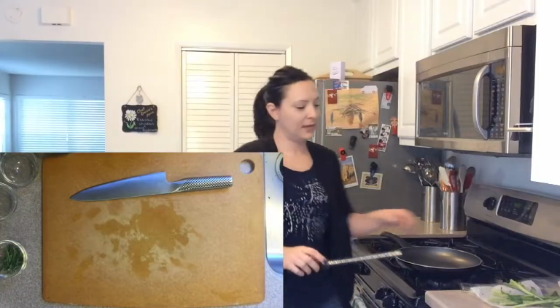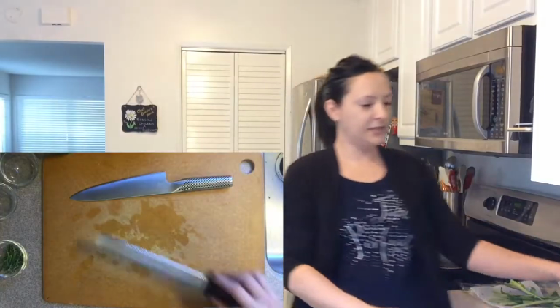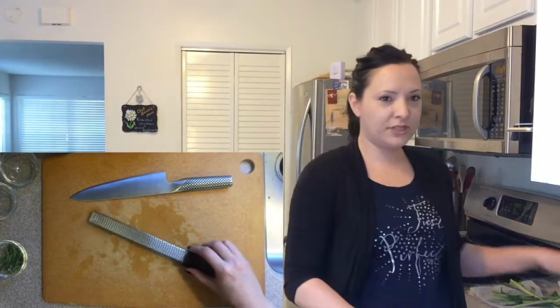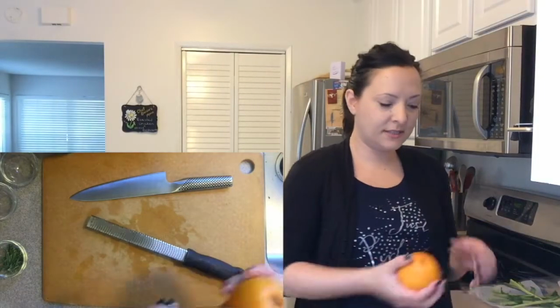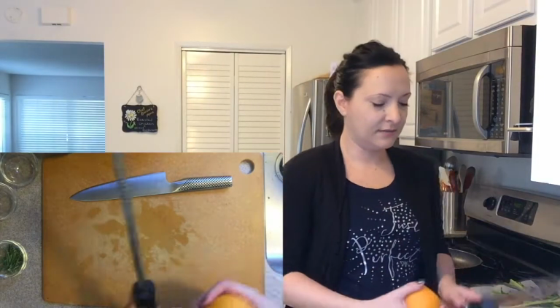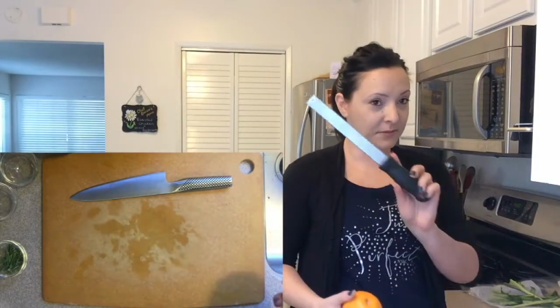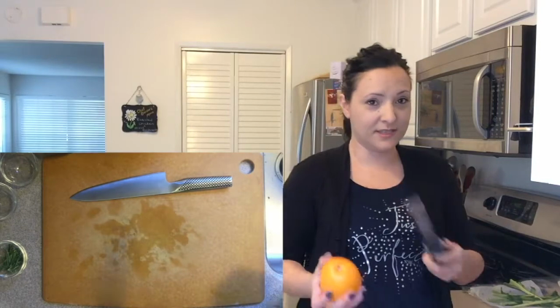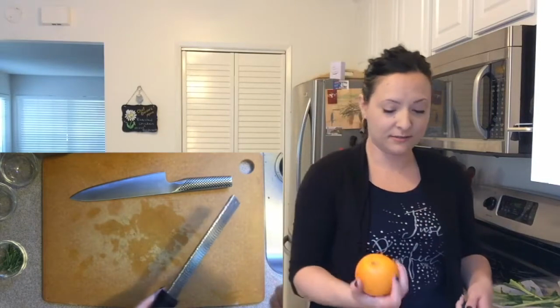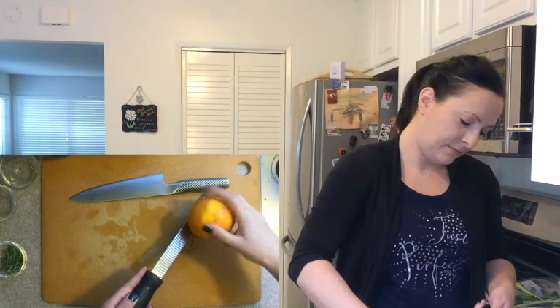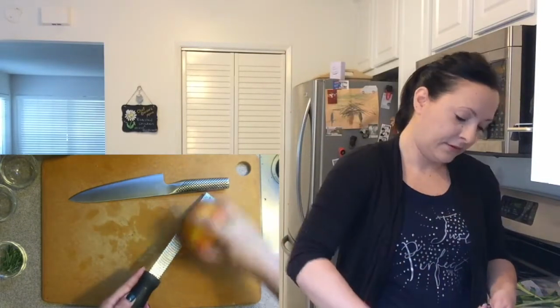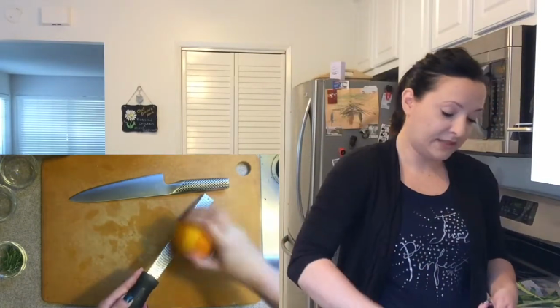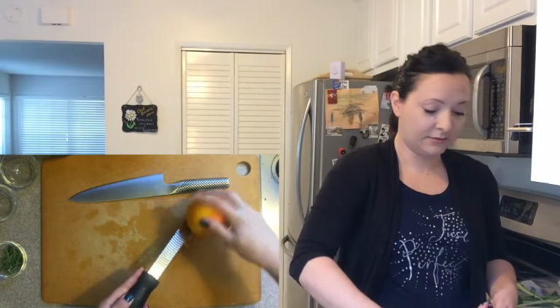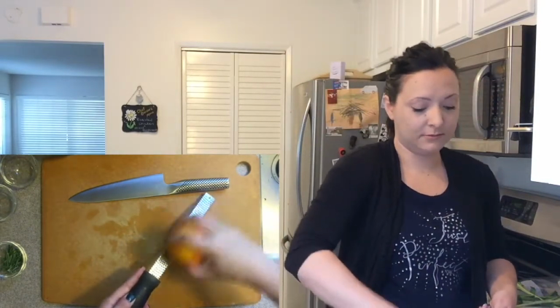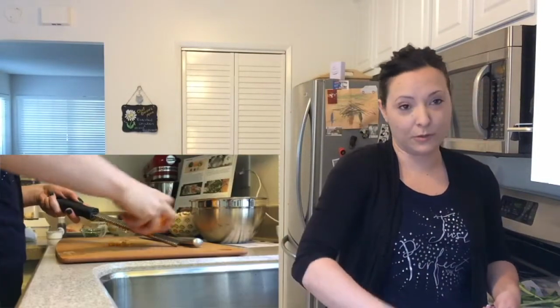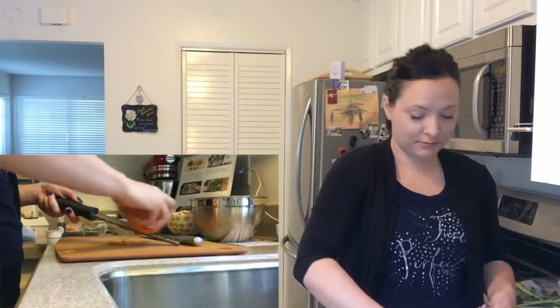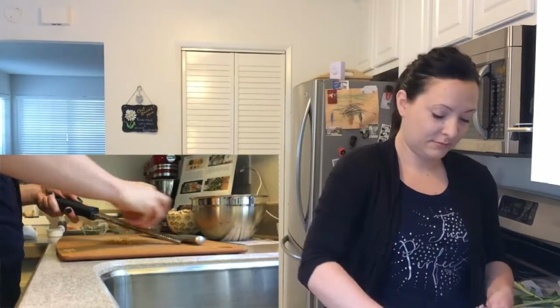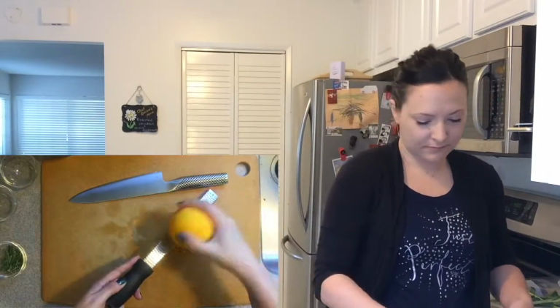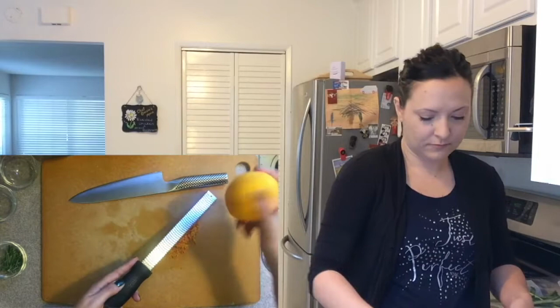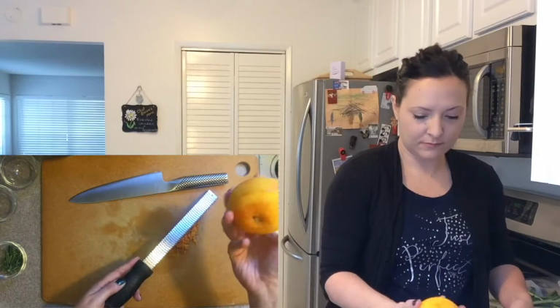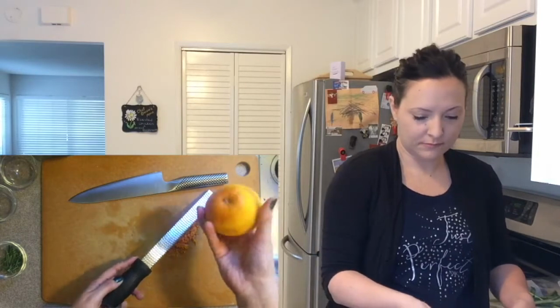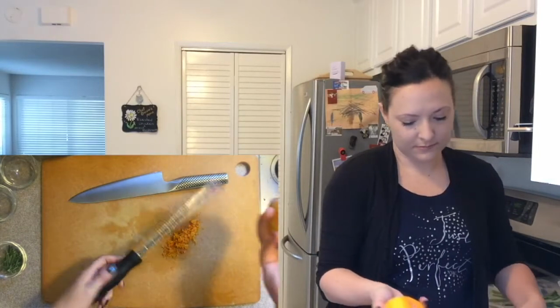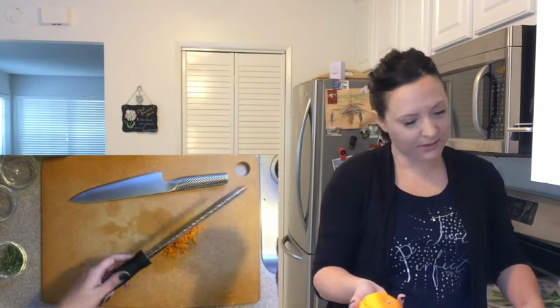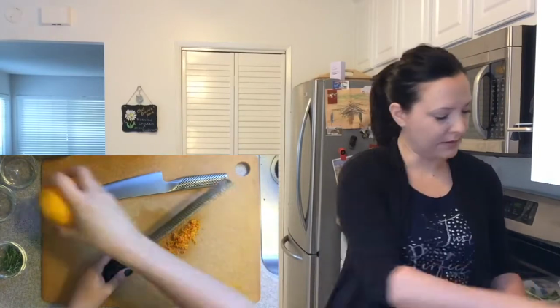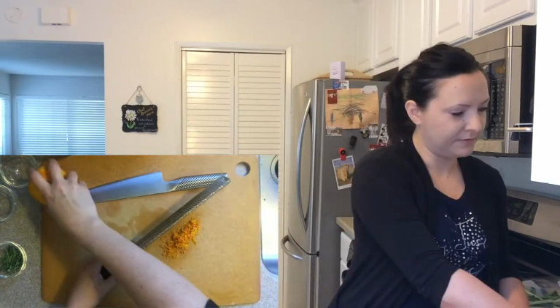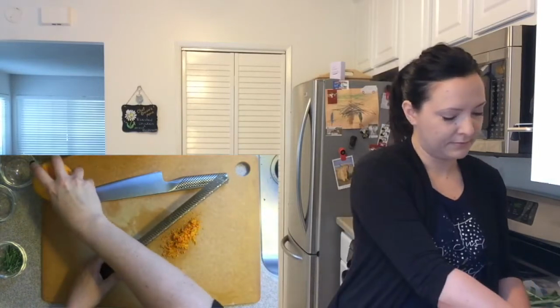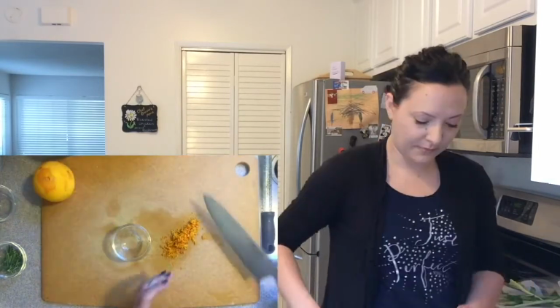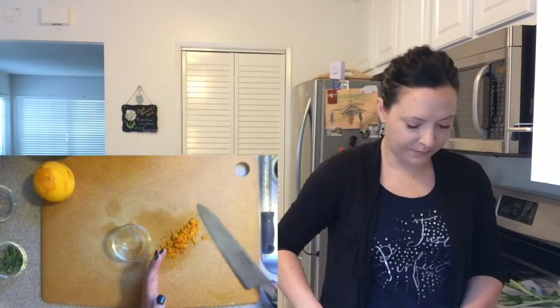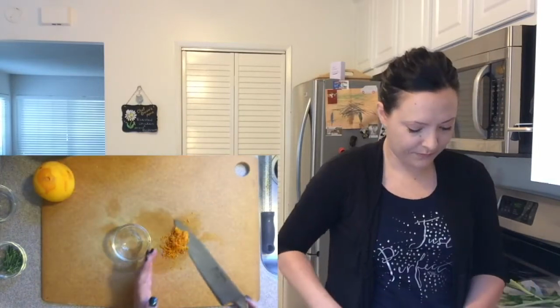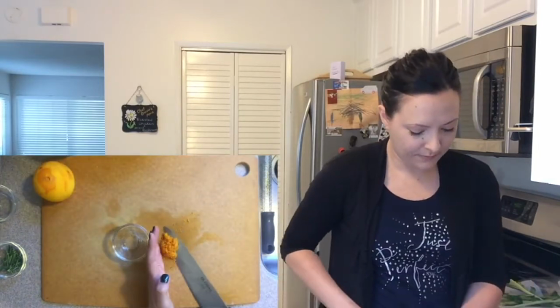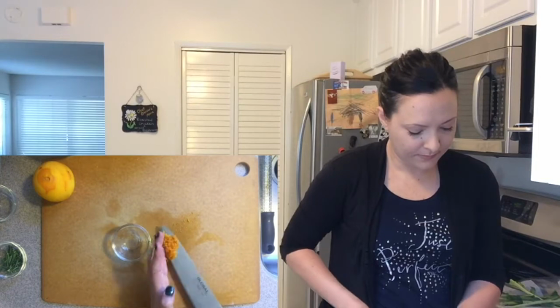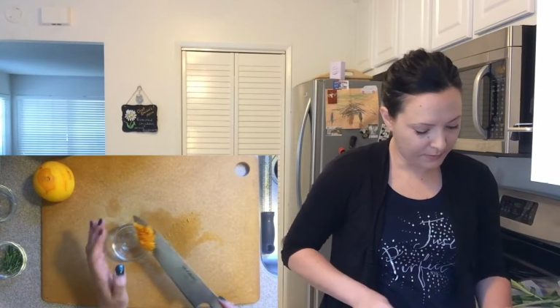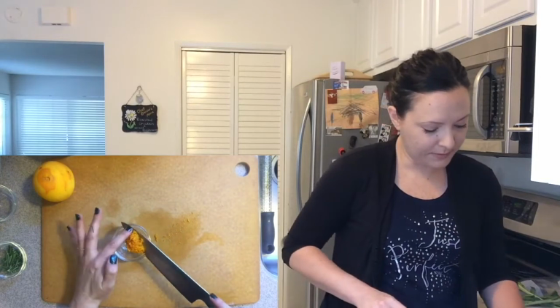Time to get some orange zest. Easiest way — a zester. If you don't have a zester, go buy one. That's good enough. Scoop that up.